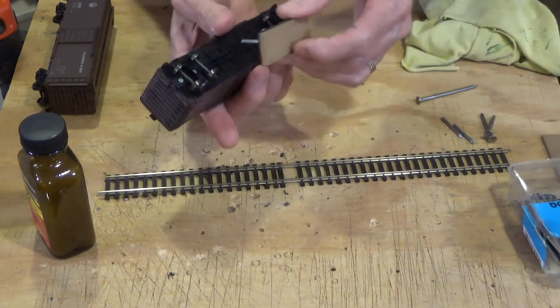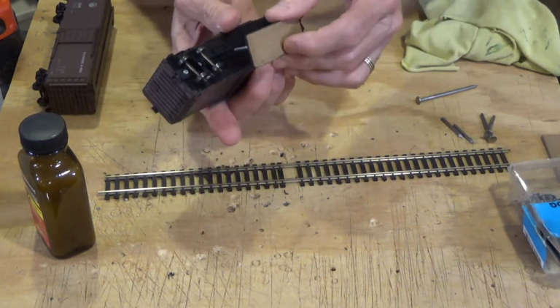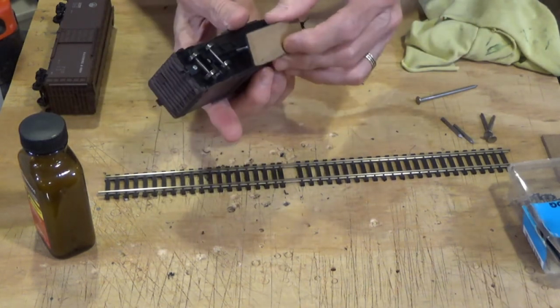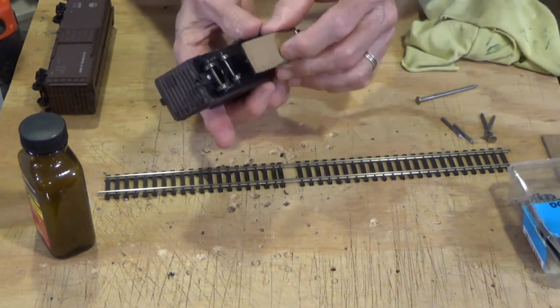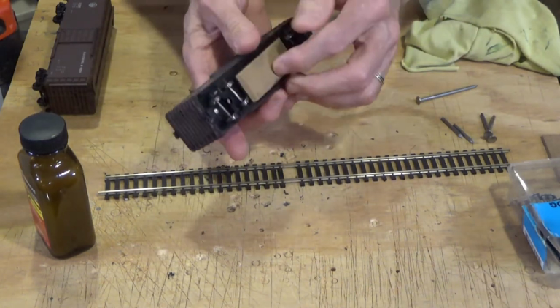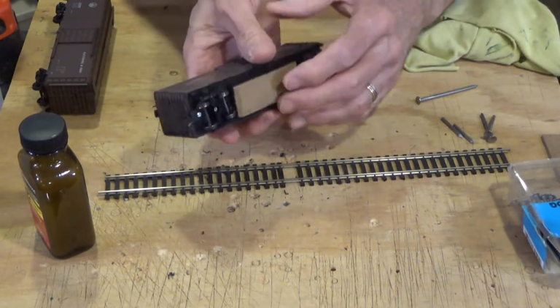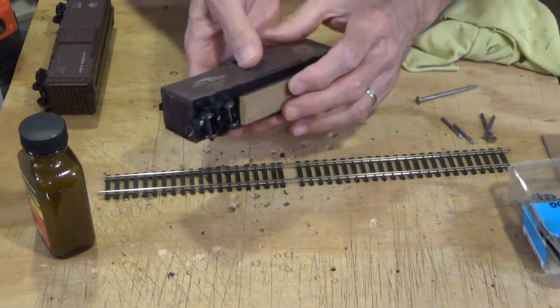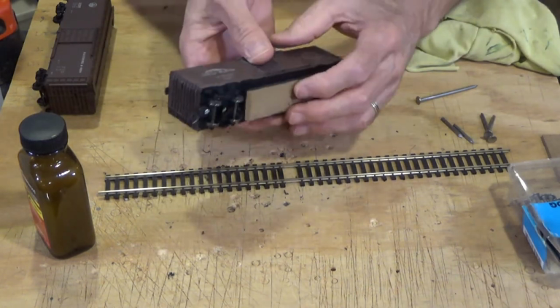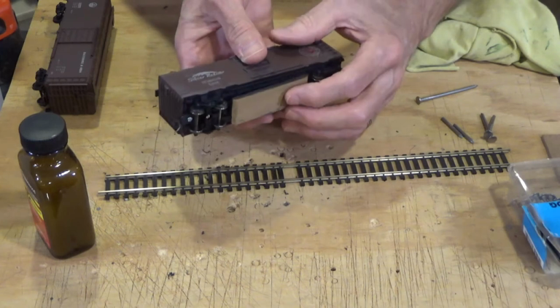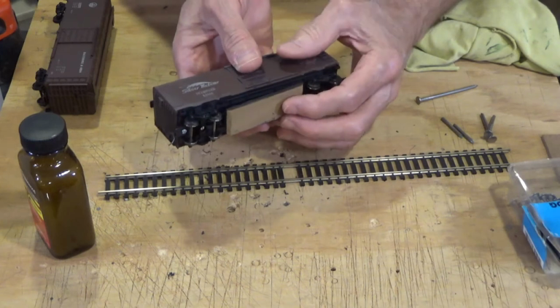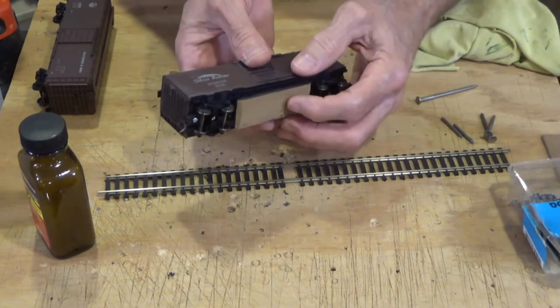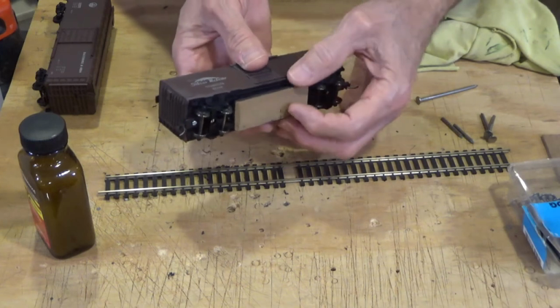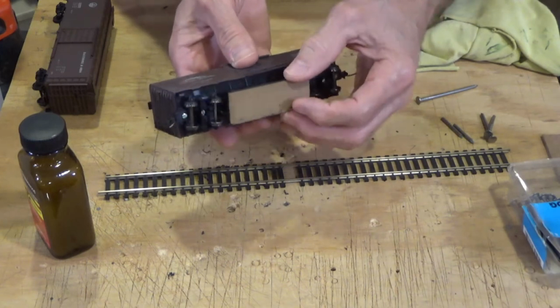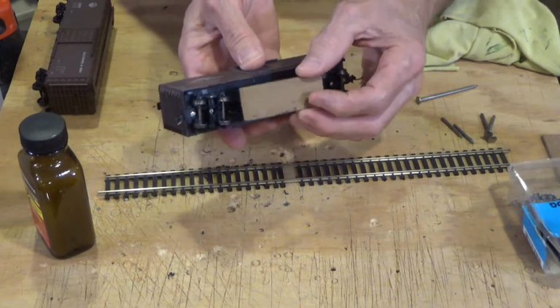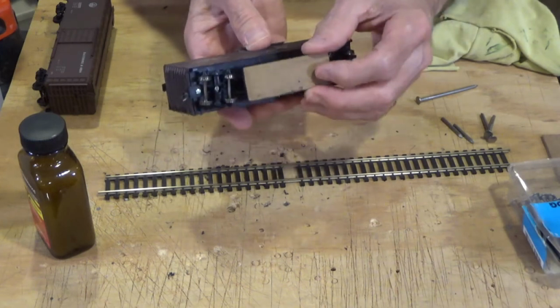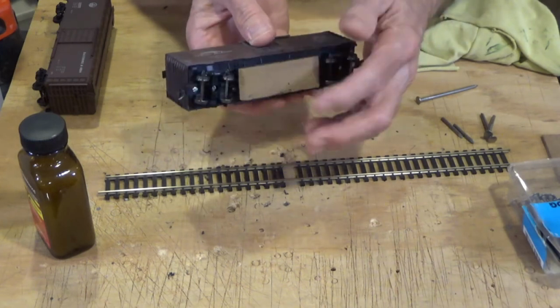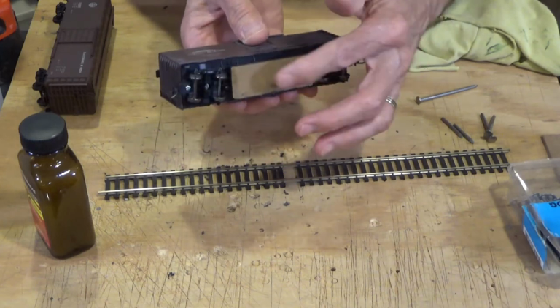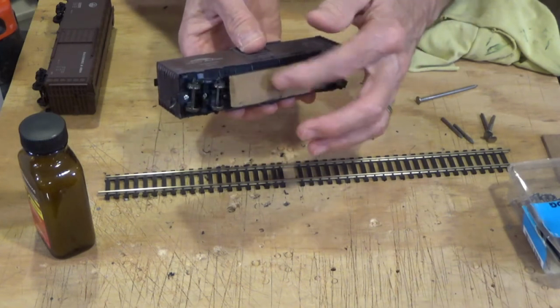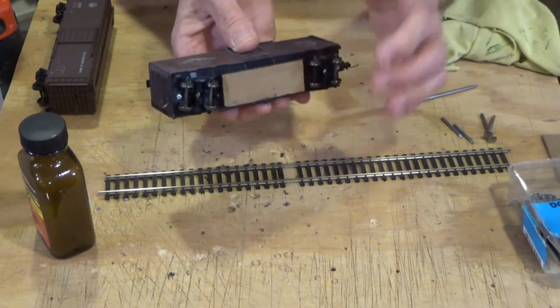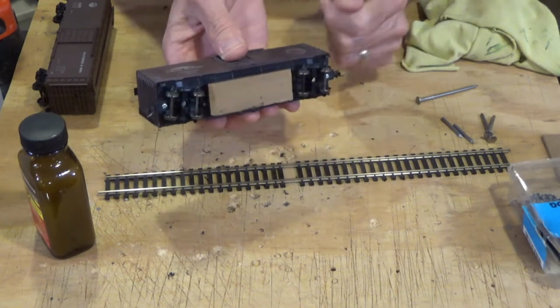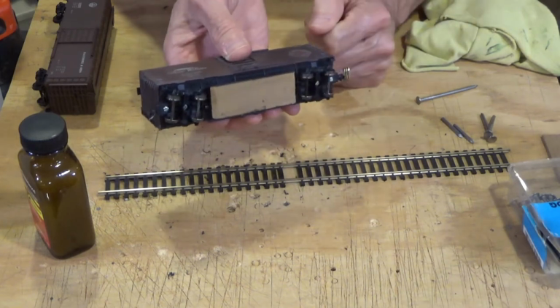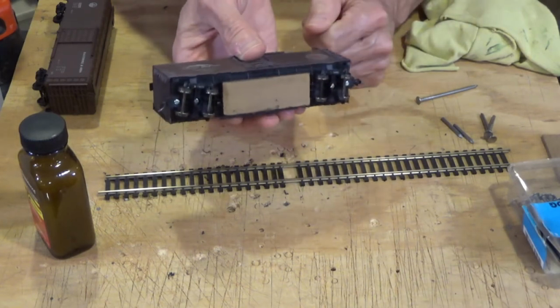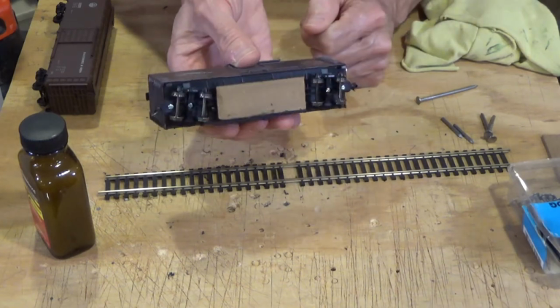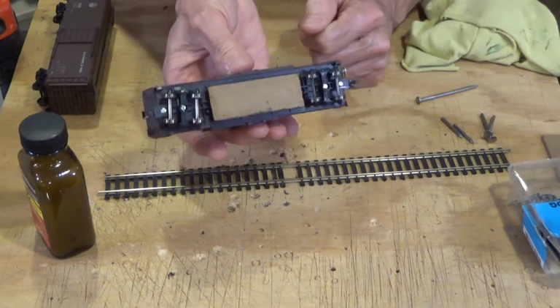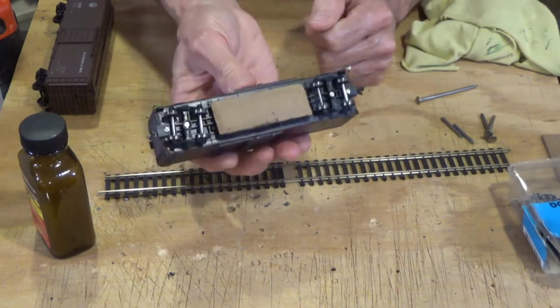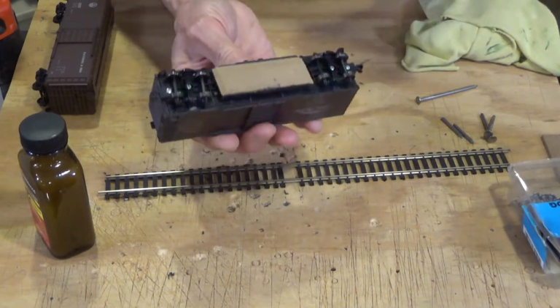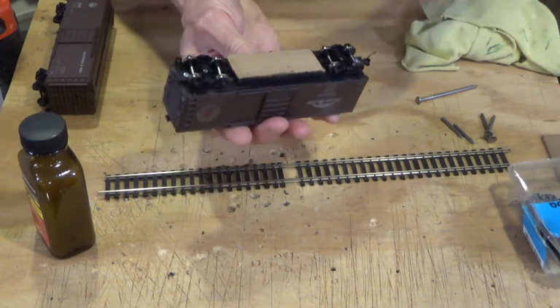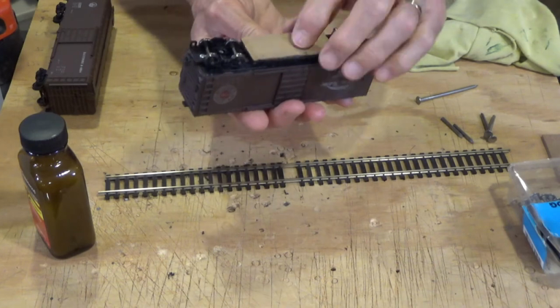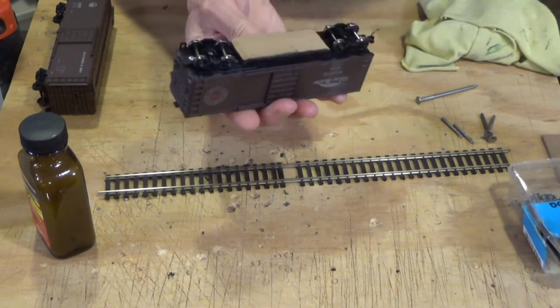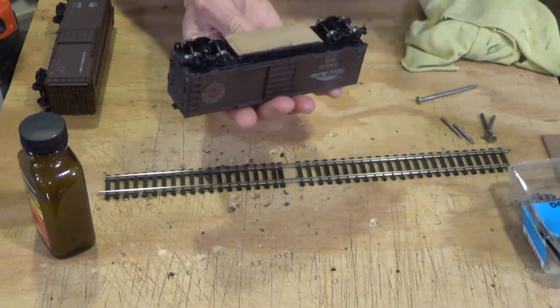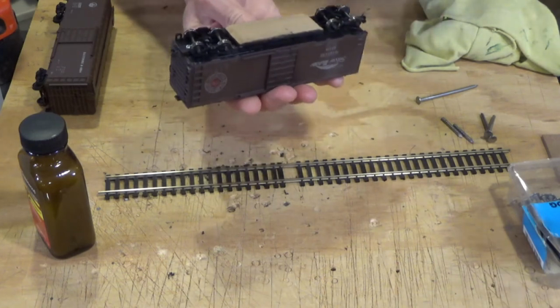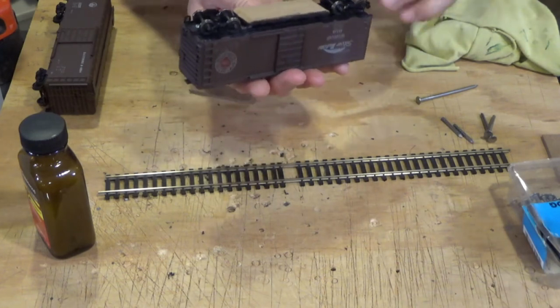Over time these will get dirty themselves. You can simply take a piece of sandpaper and sand them down a little bit. They're renewed and good for another thousand miles. Over a twenty-year period you might eventually have to replace the slider block, but I doubt it.